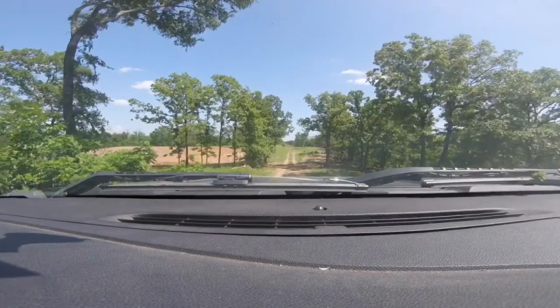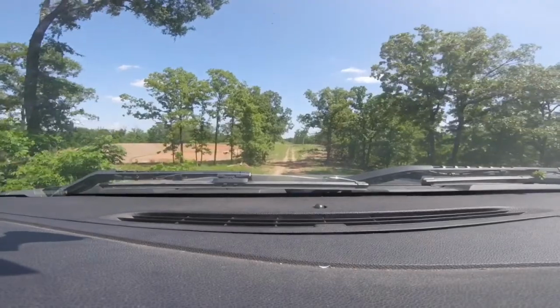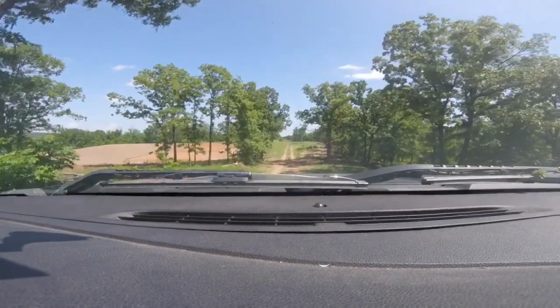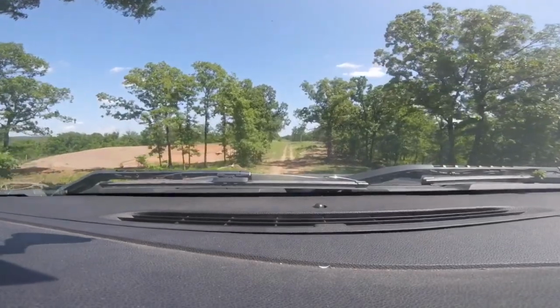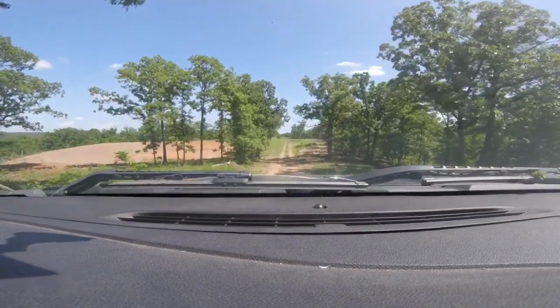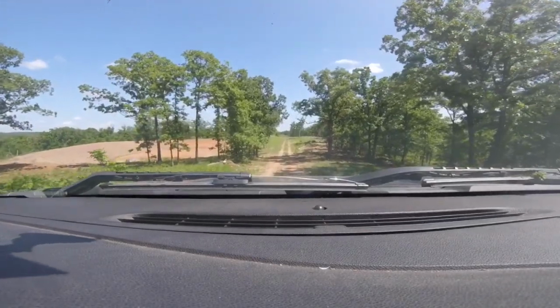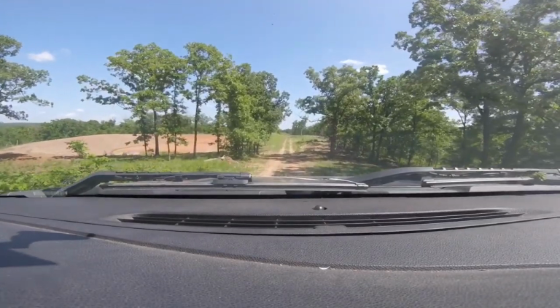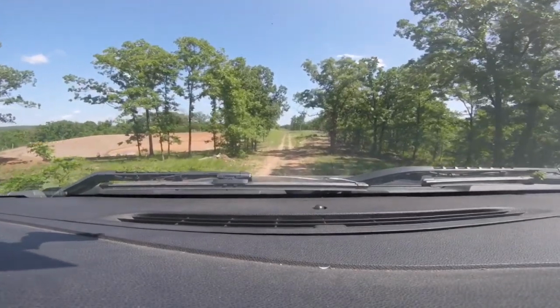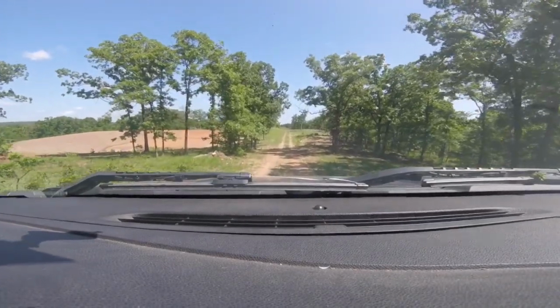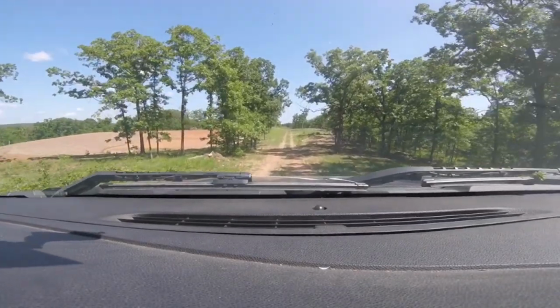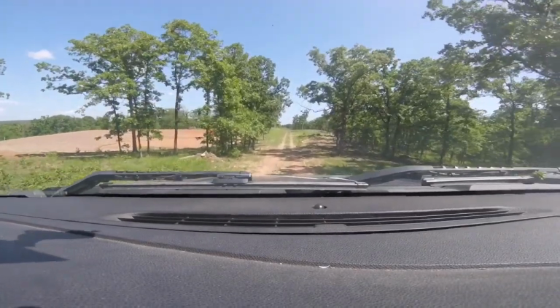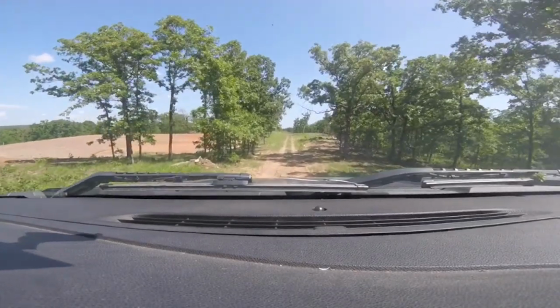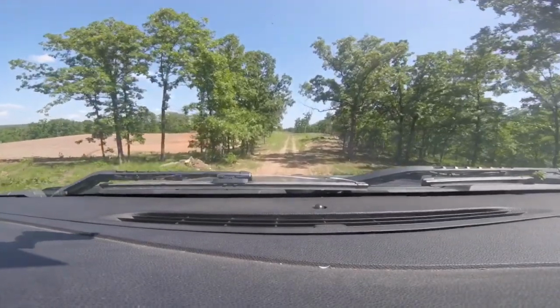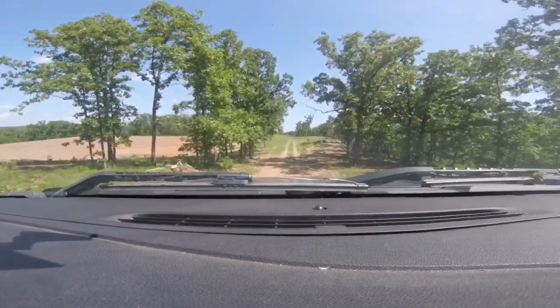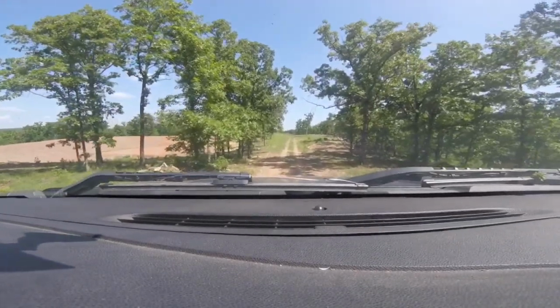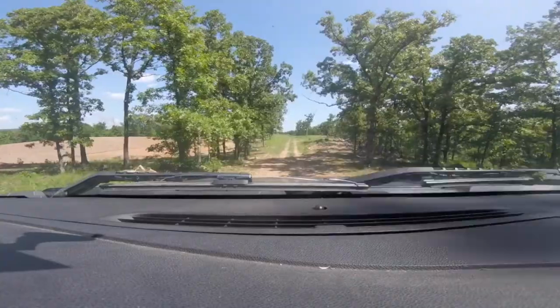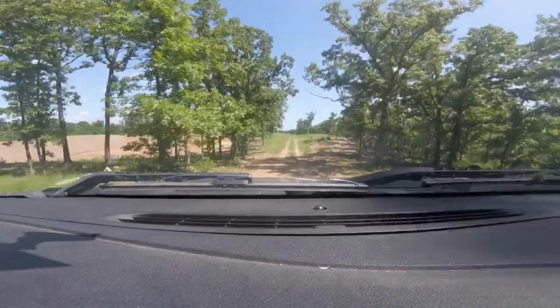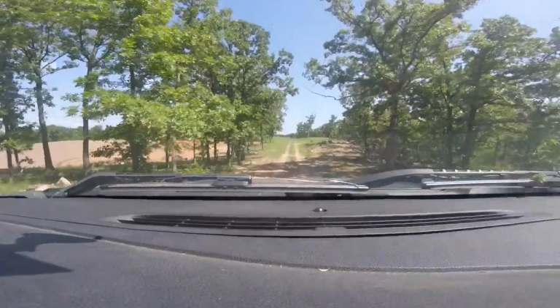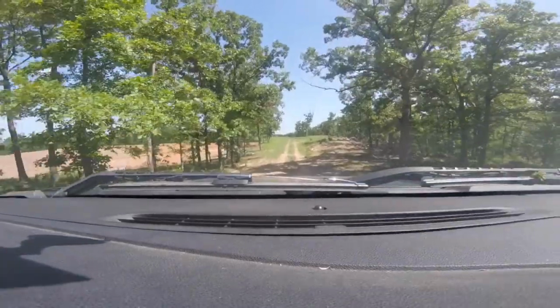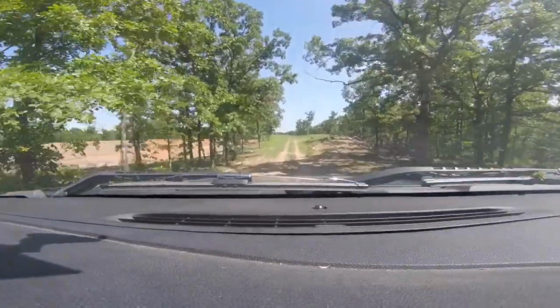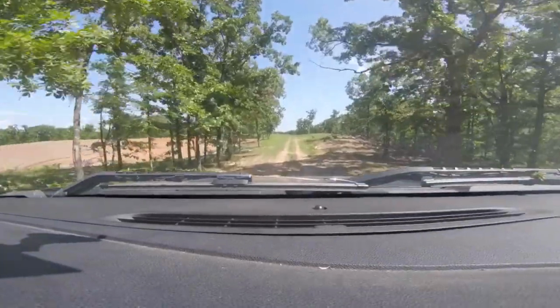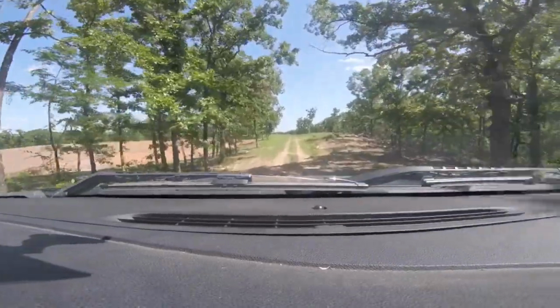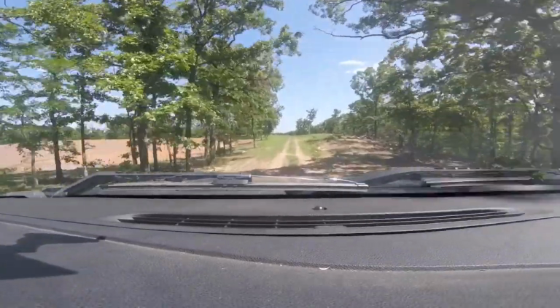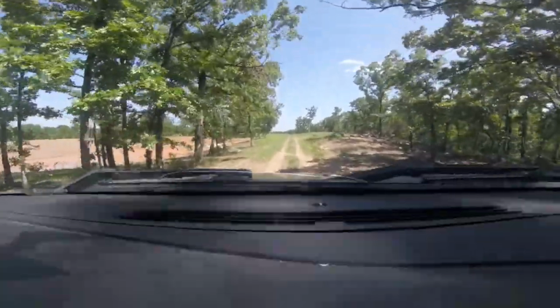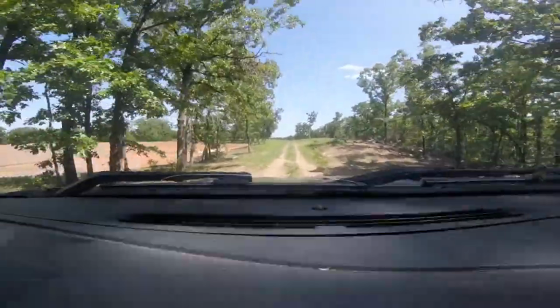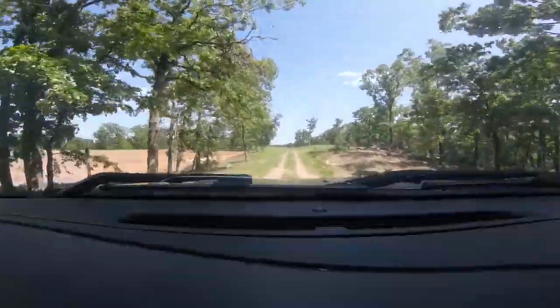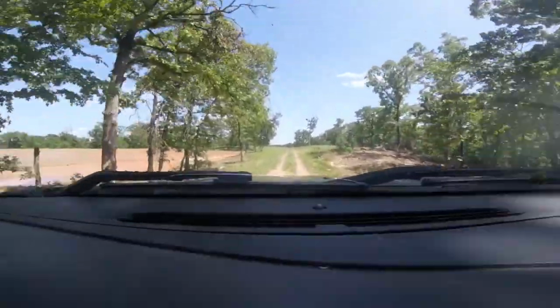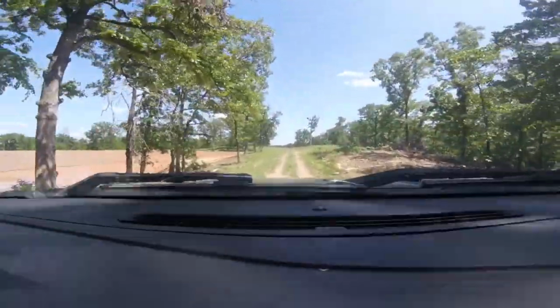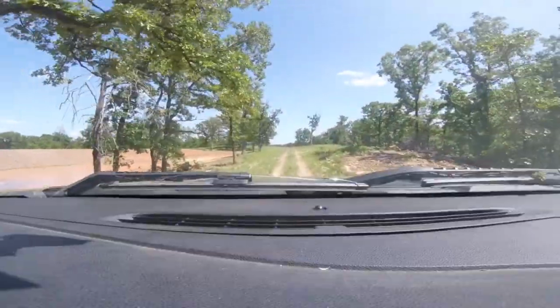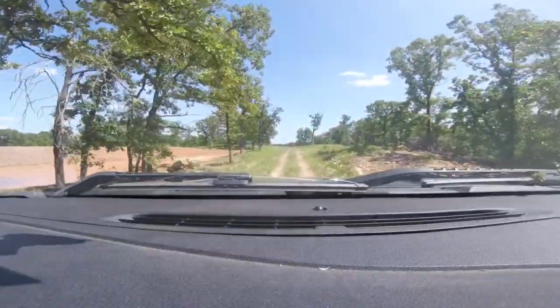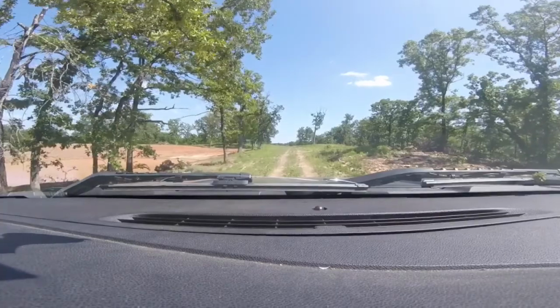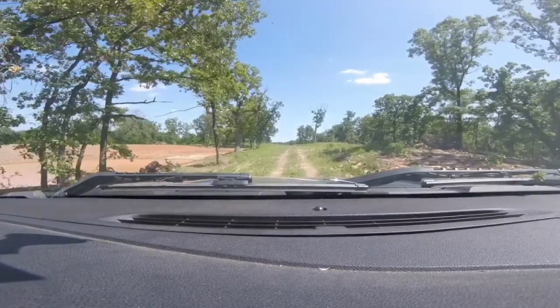Did you build this pond? Yeah, we had that built back in the spring. What are you going to use it for? Water supply. I wonder if we have a cabin or a house over here.